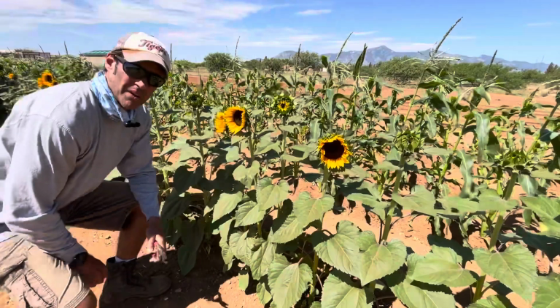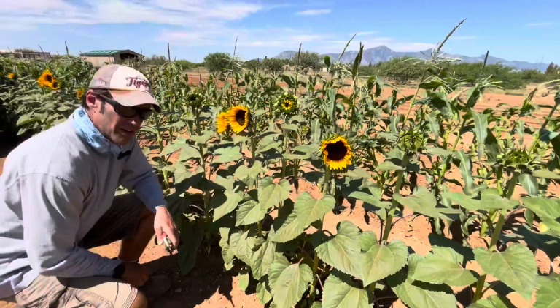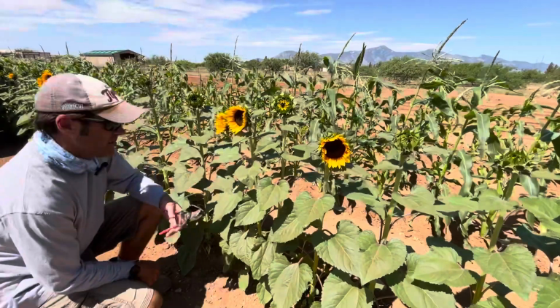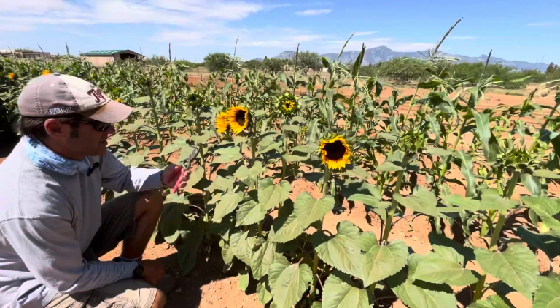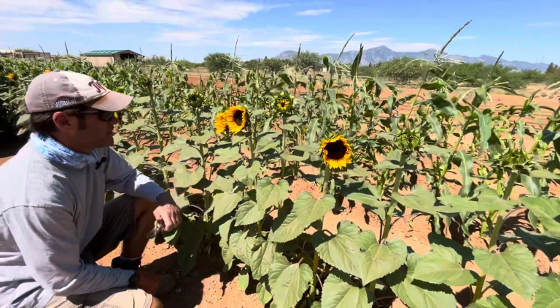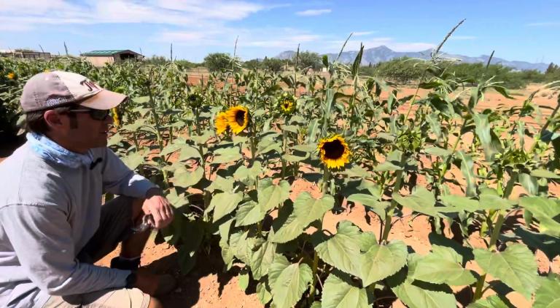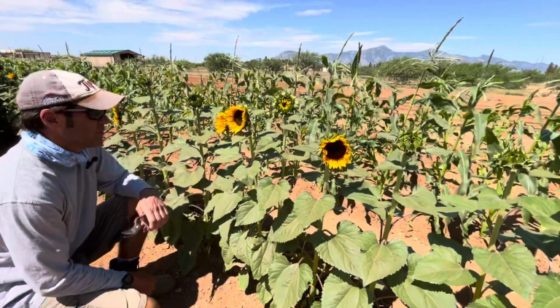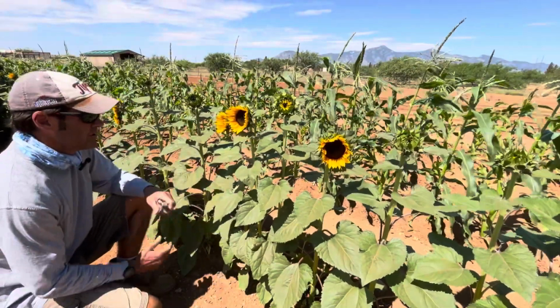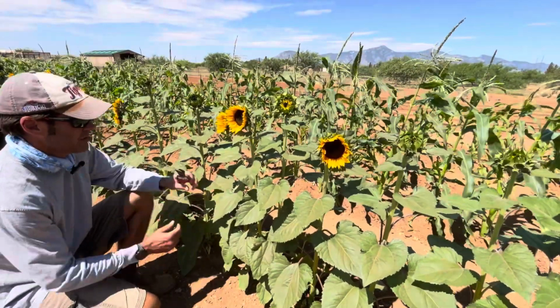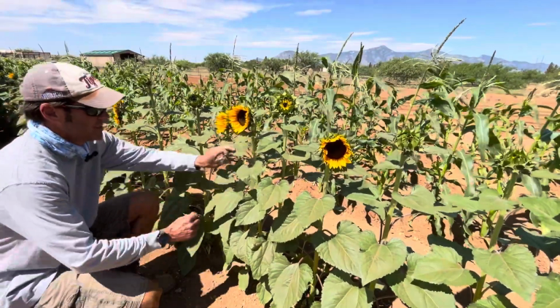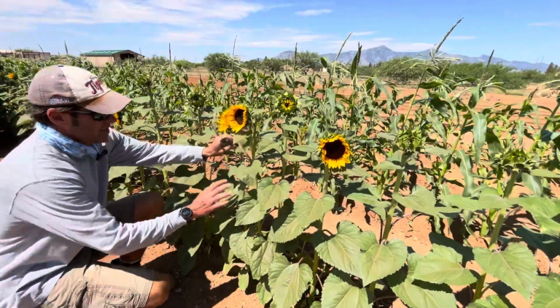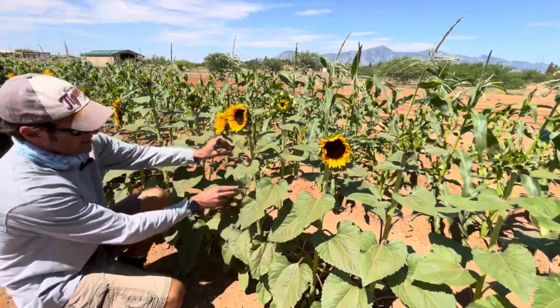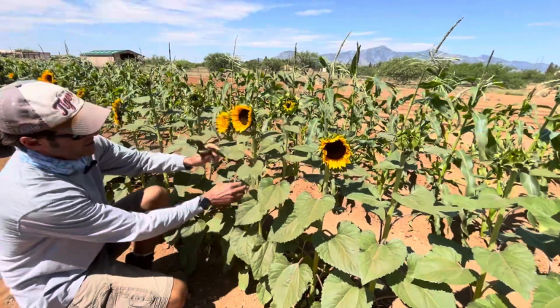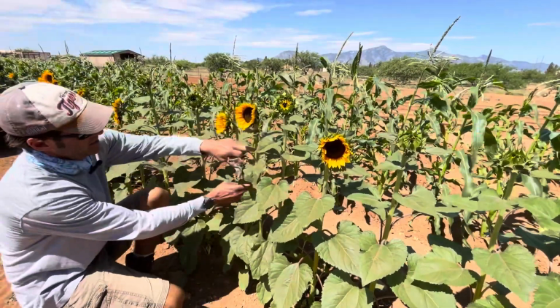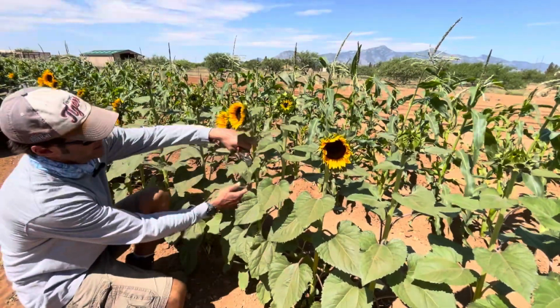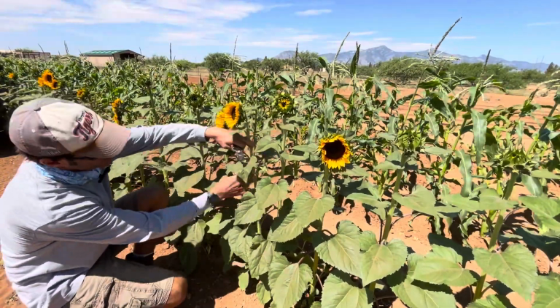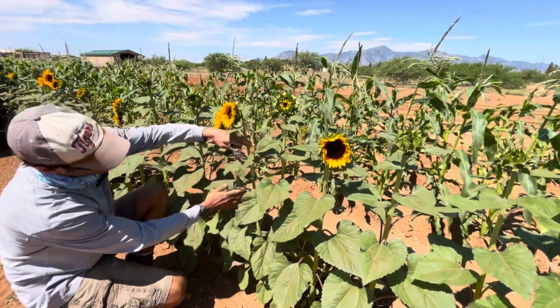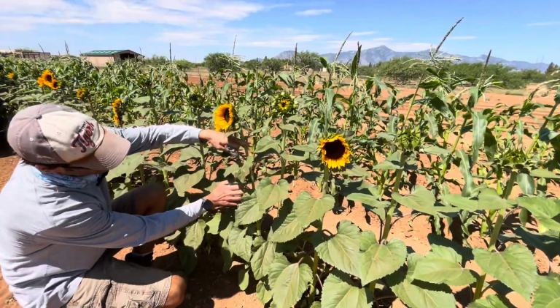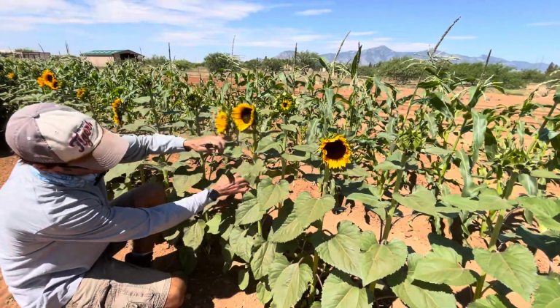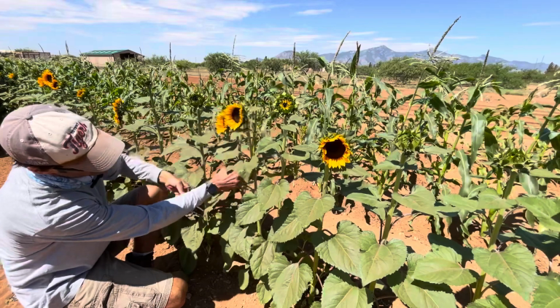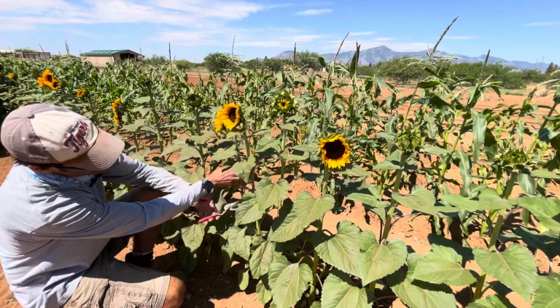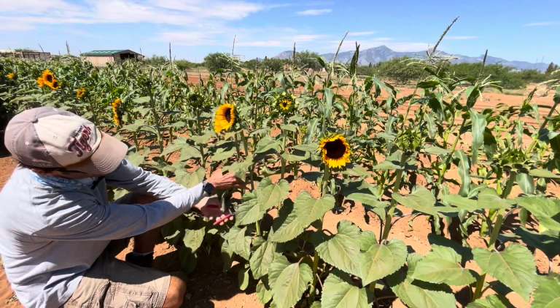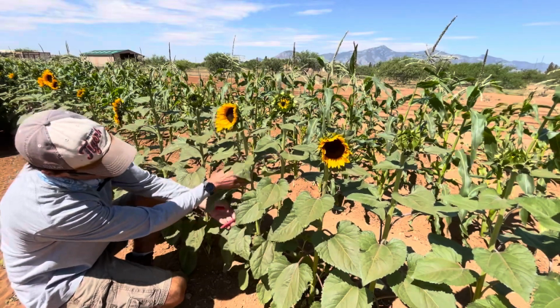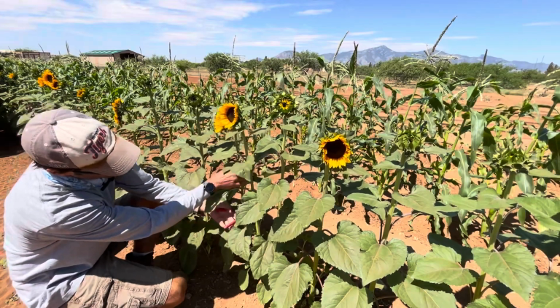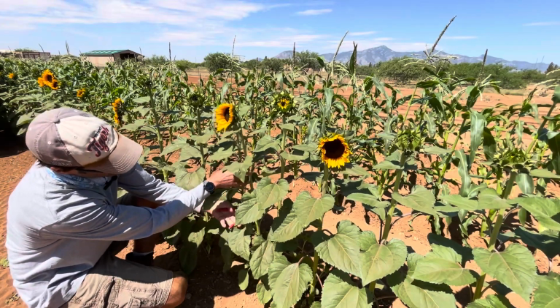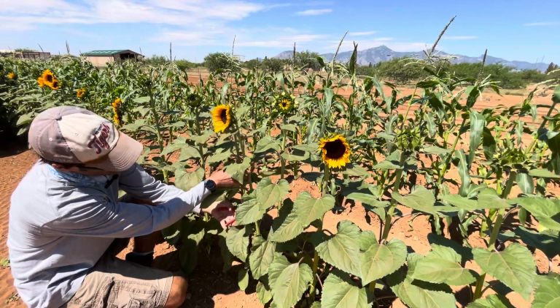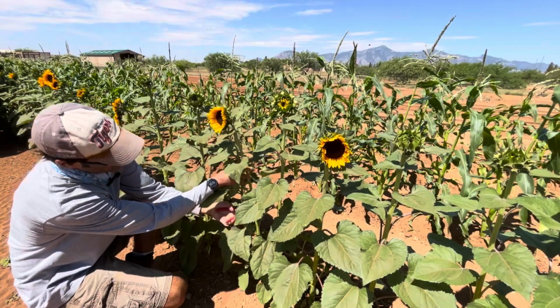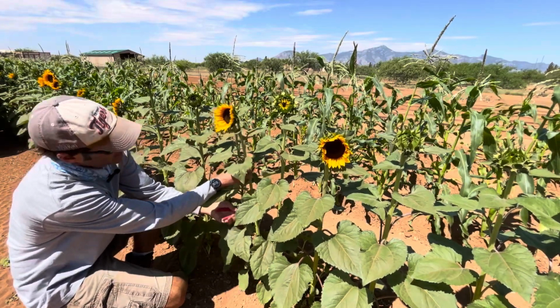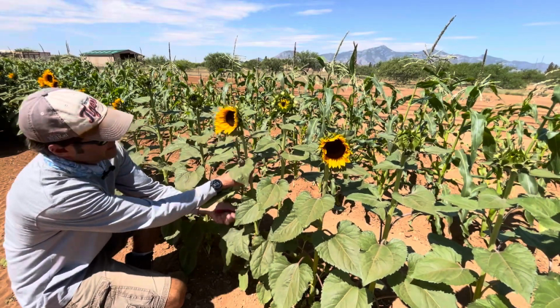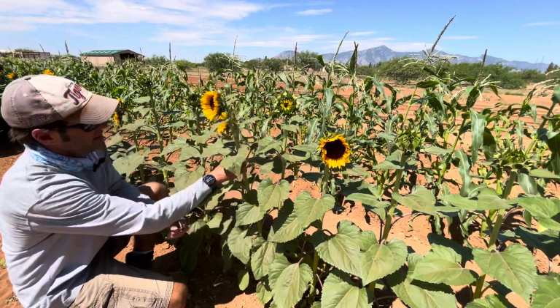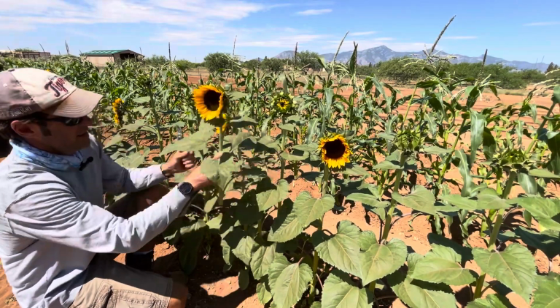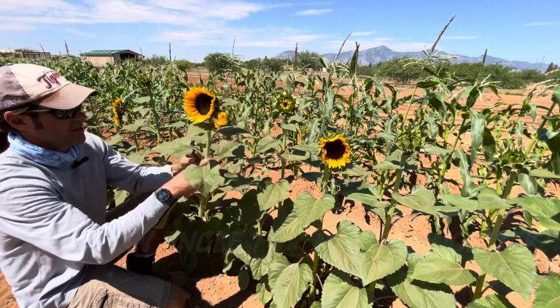Over the next day or two, the petals will continue to open and it'll end up a full, broad sunflower and will stay in that state for quite a while in the vase. So that's the first thing we look at — how open the petals are. When you go to cut them, I just use regular pruning shears. I go down about 18 inches or so and cut it off.